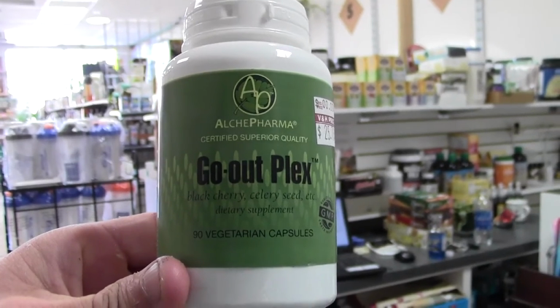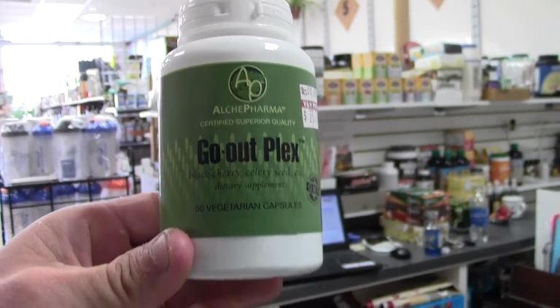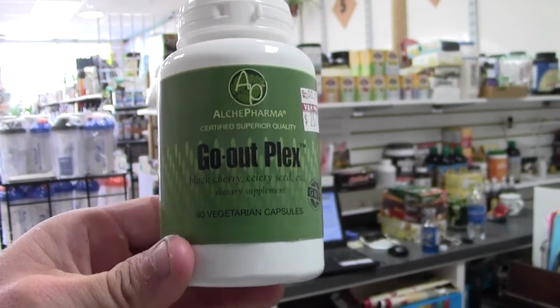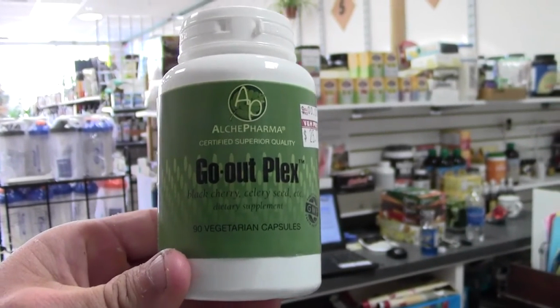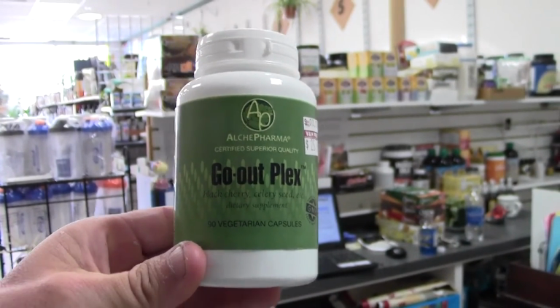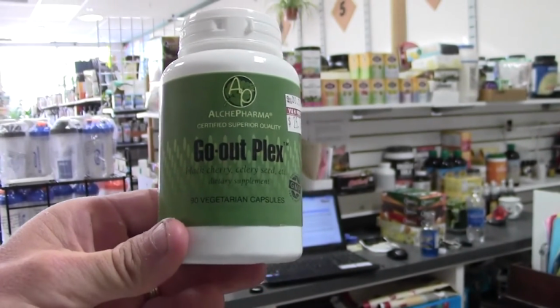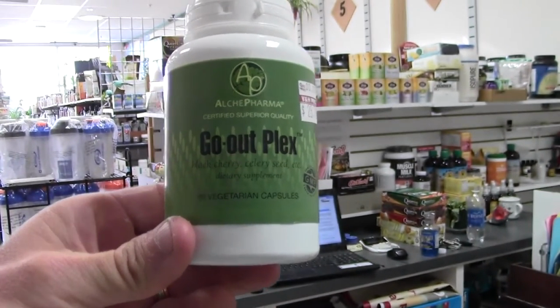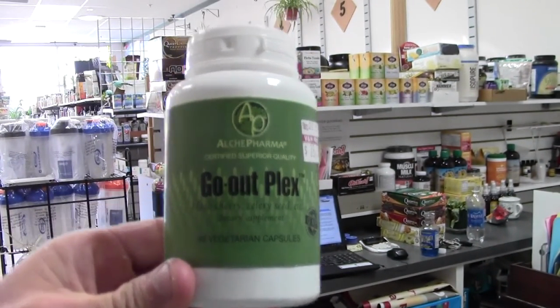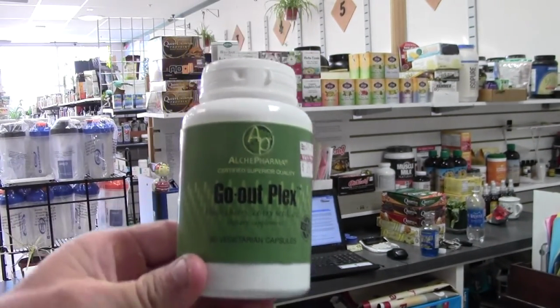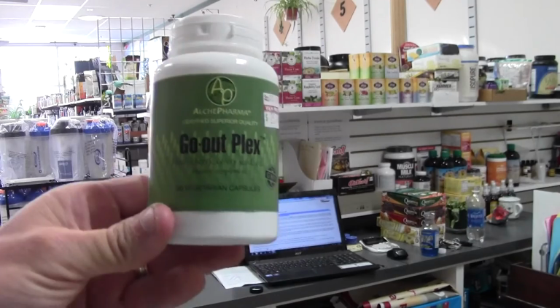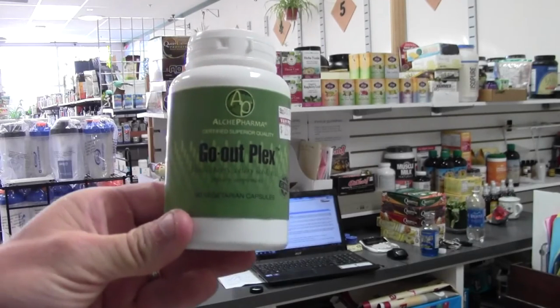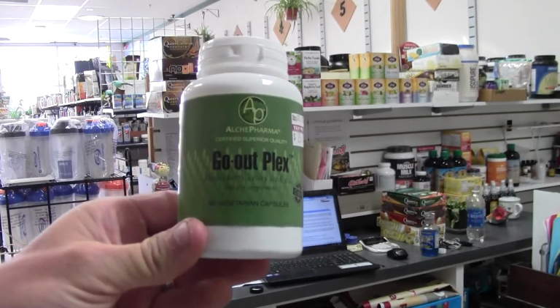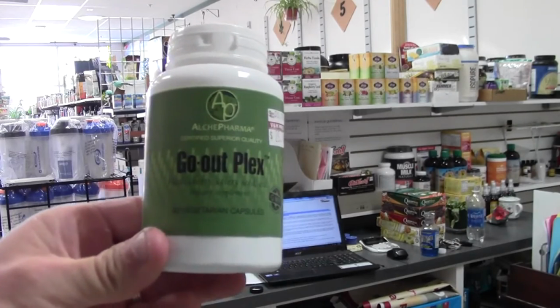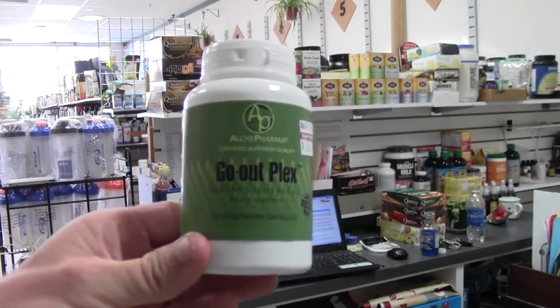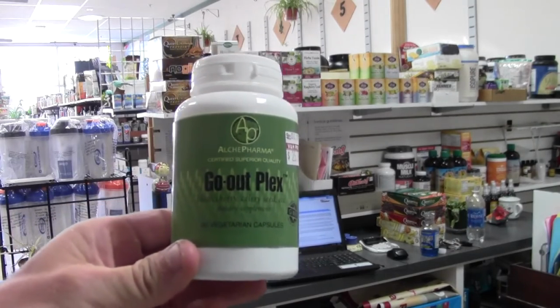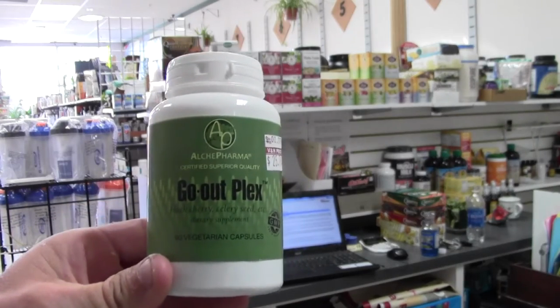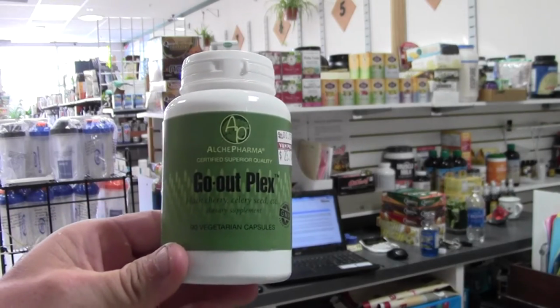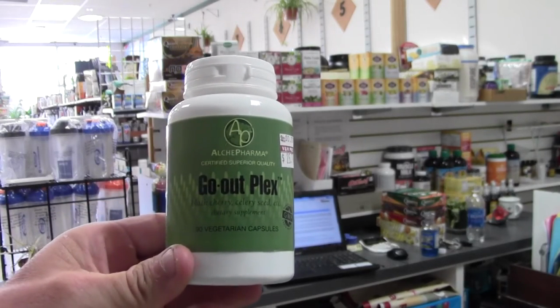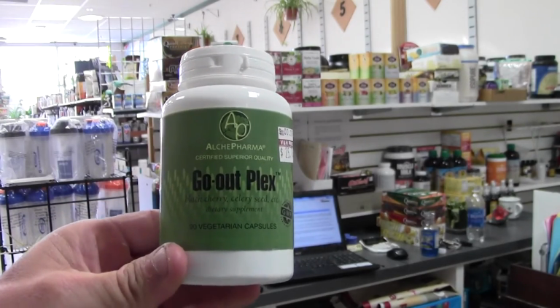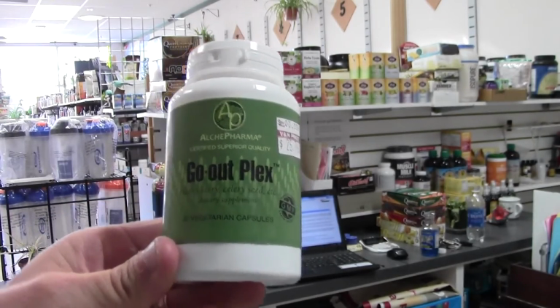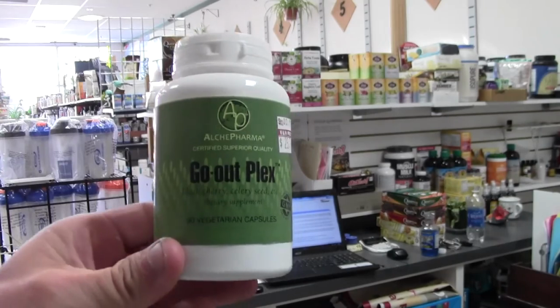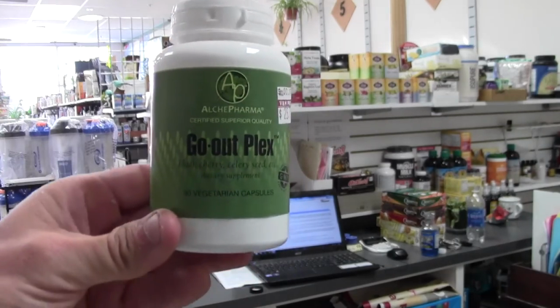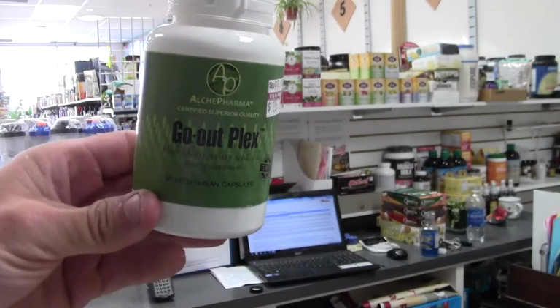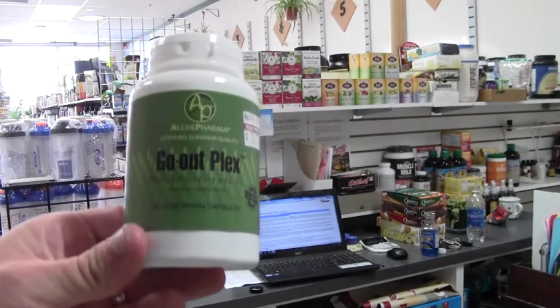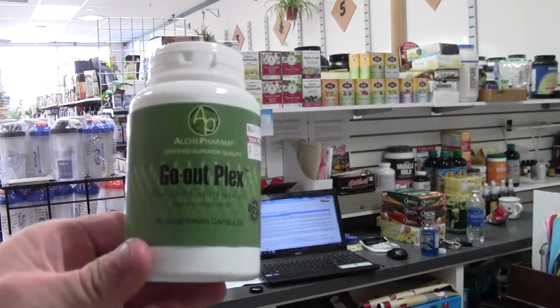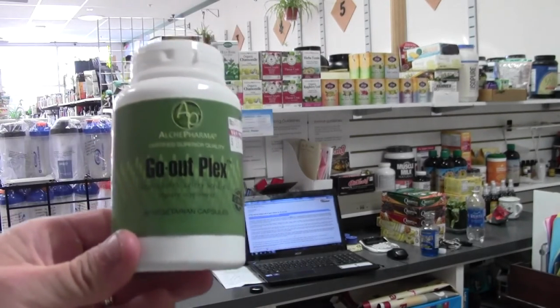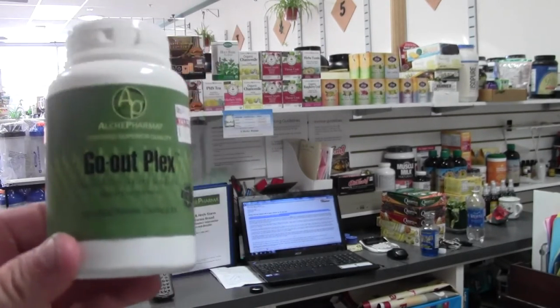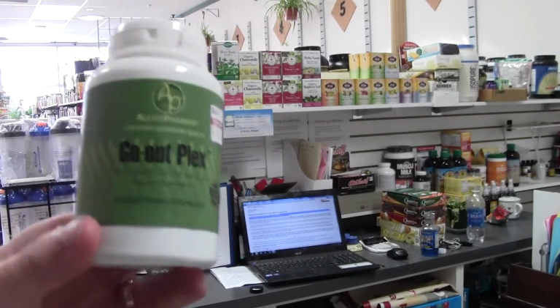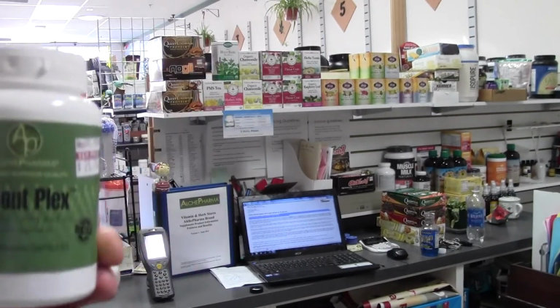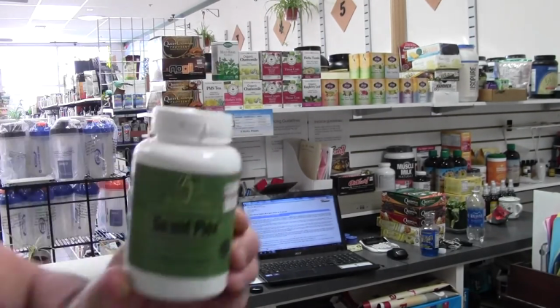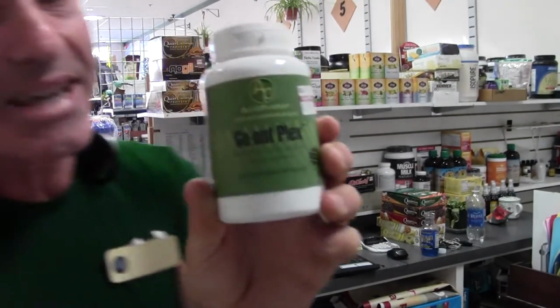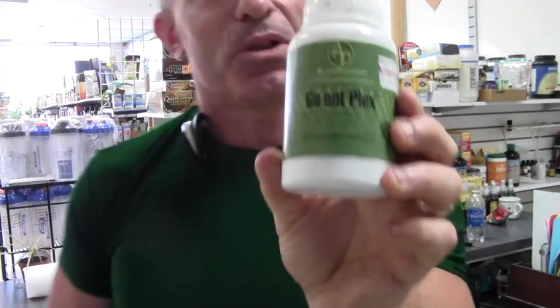Today in another Alkypharma impromptu commercial, we are going to look at GoutPlex. If I can get it in the right light so you can read it. What we're looking for is GoutPlex.